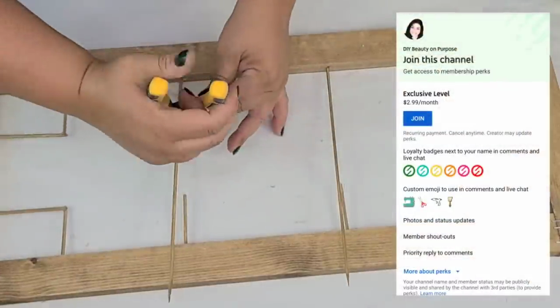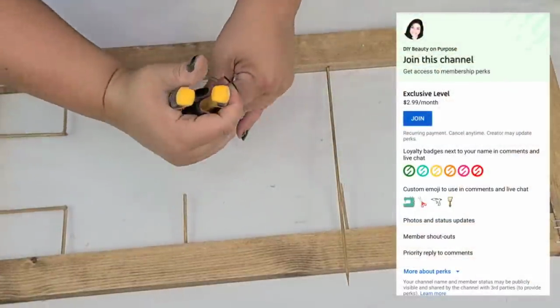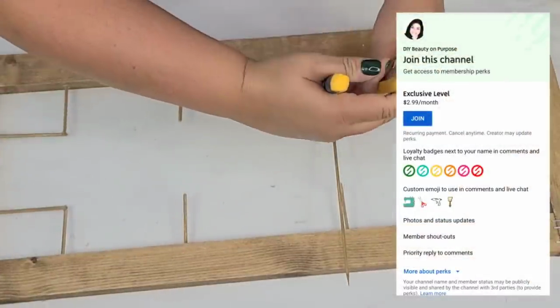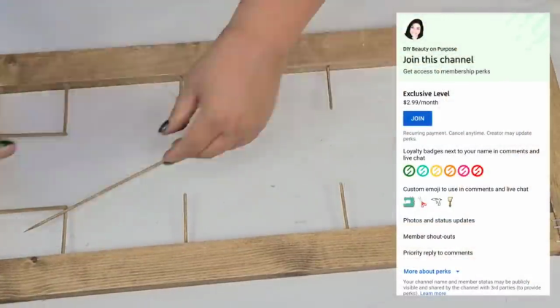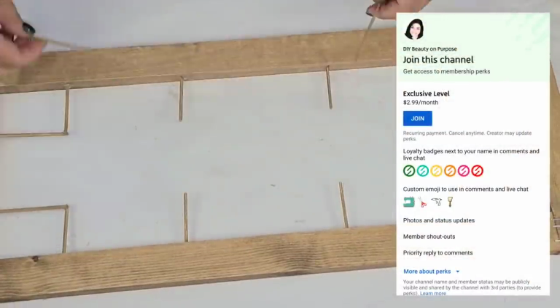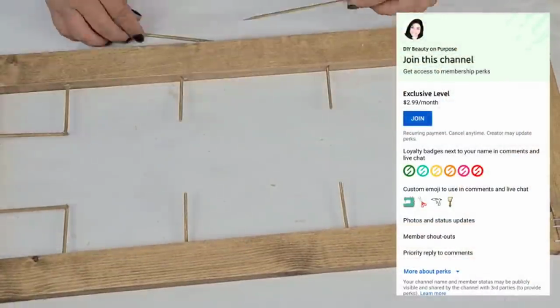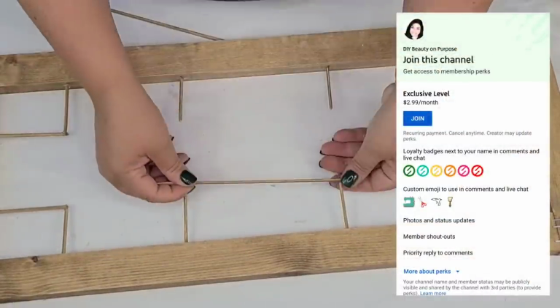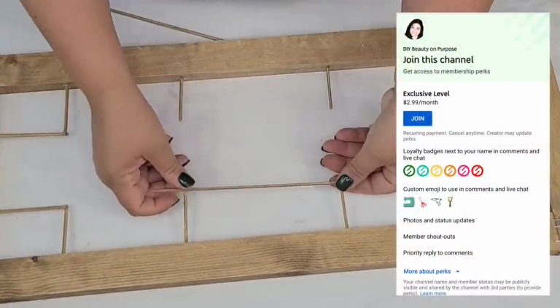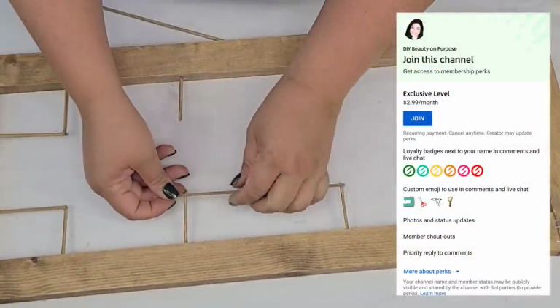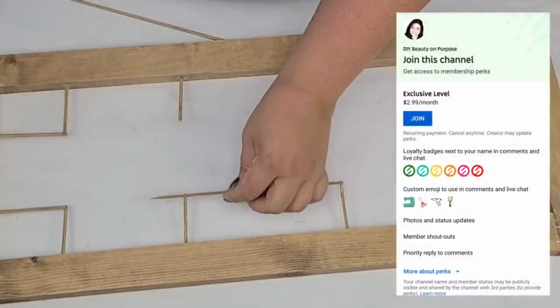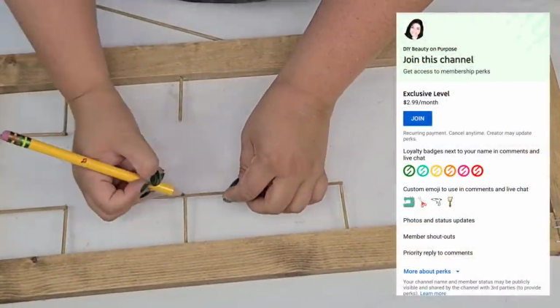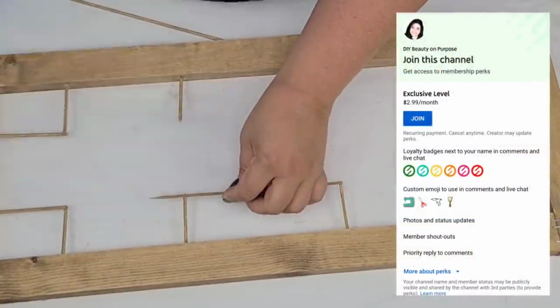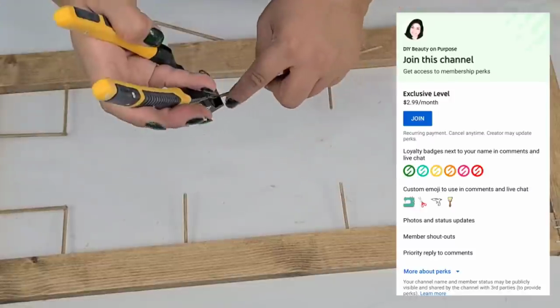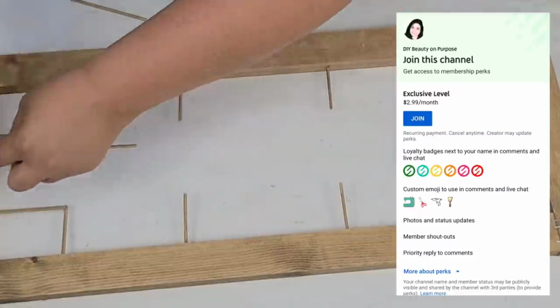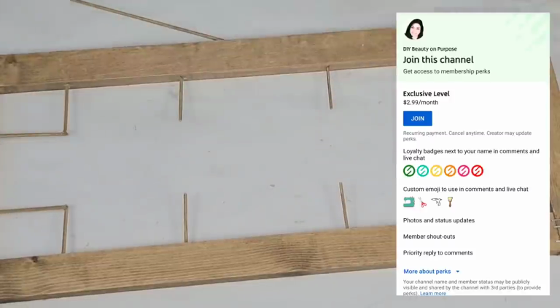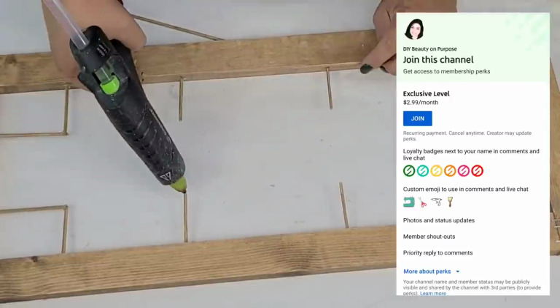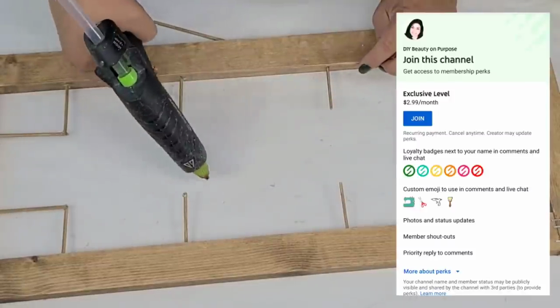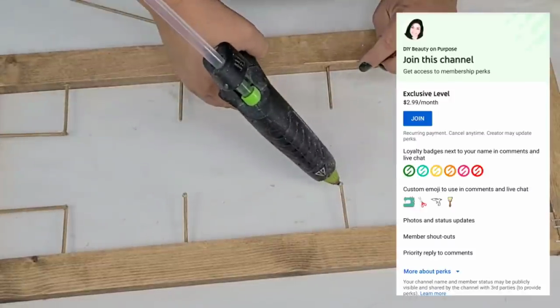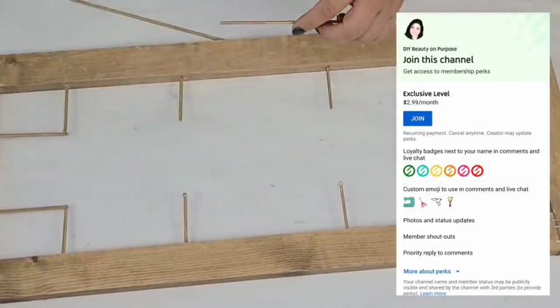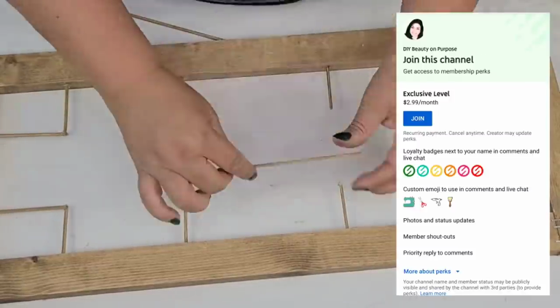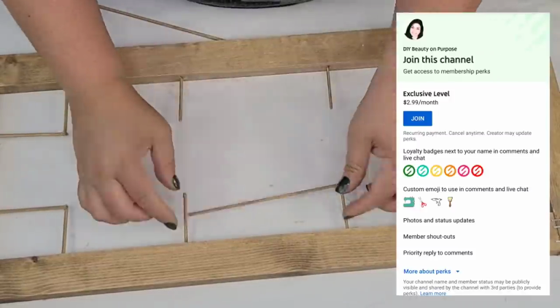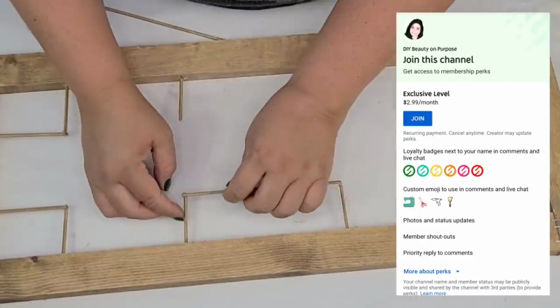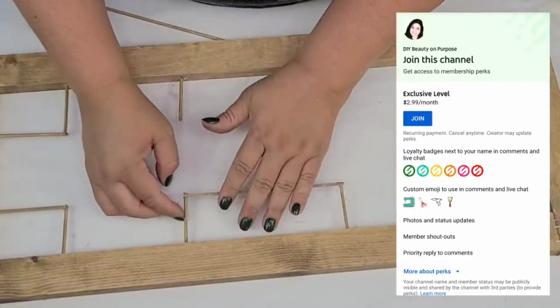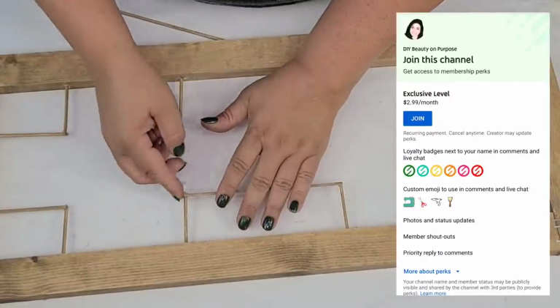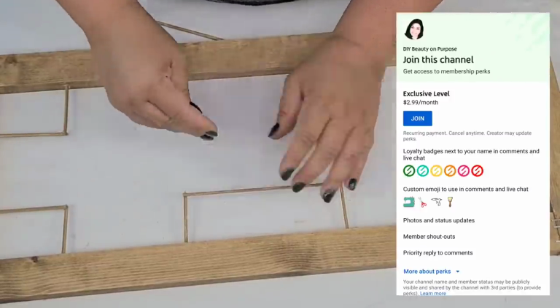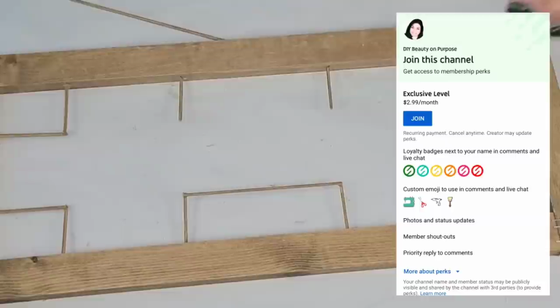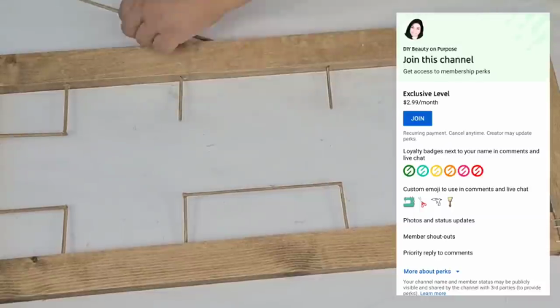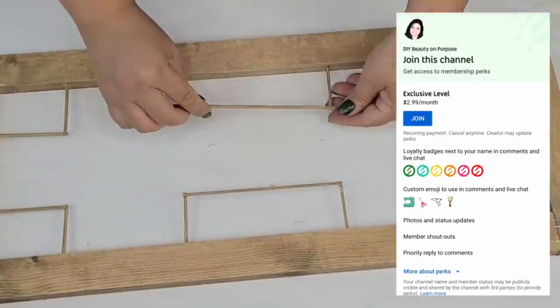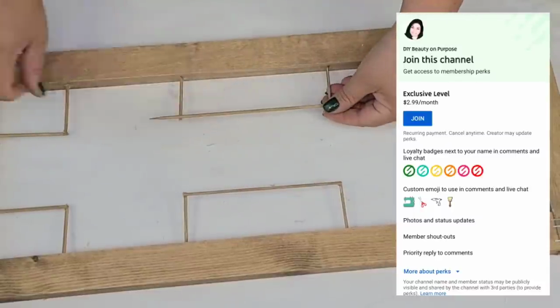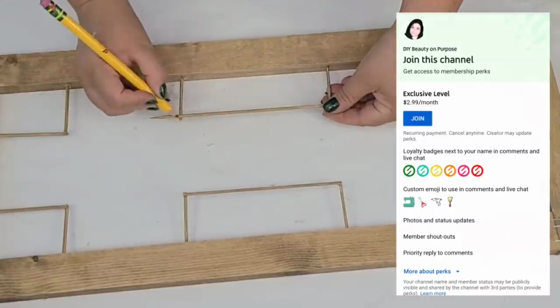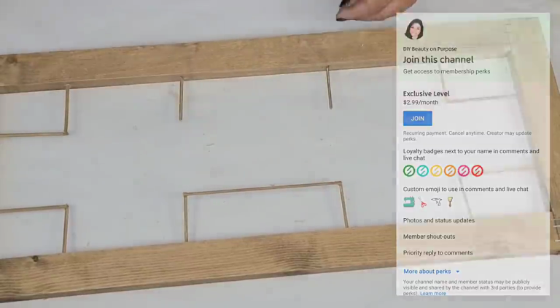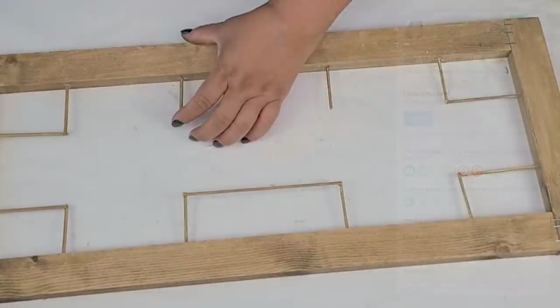I also want to let you know that DIY Beauty on Purpose now has memberships. If you want to join and have special perks, make sure to click down in the description box and click the little Join button on my channel for more details.